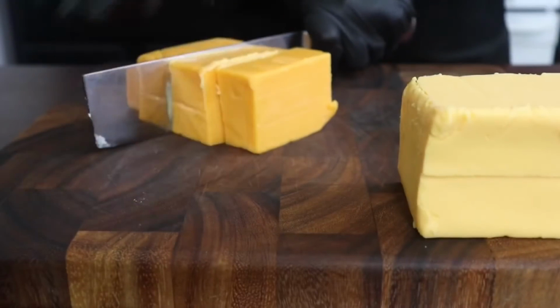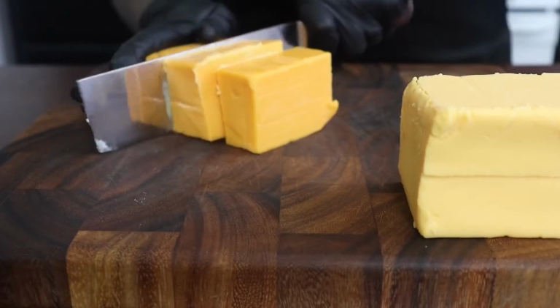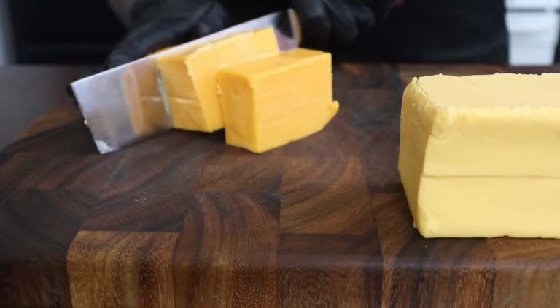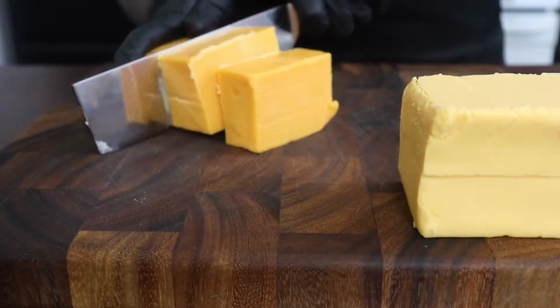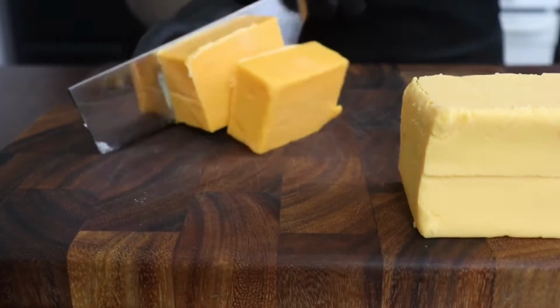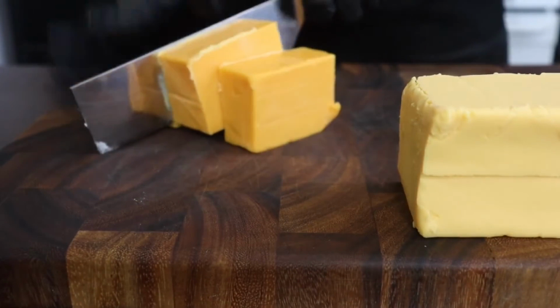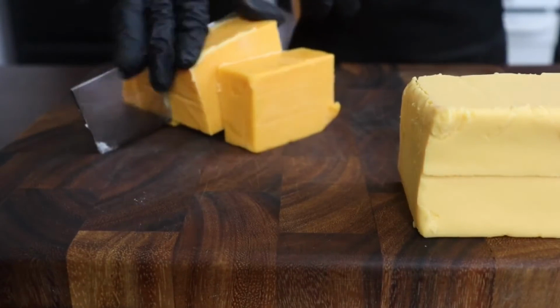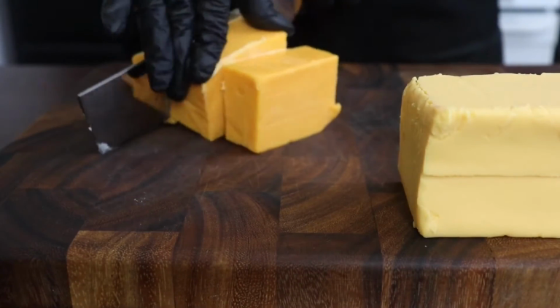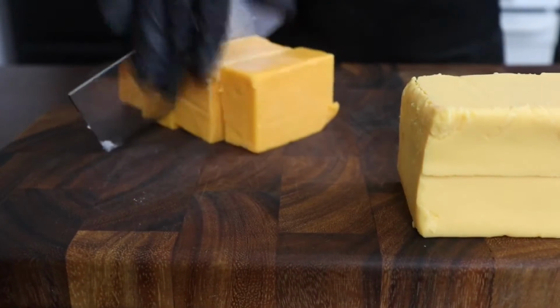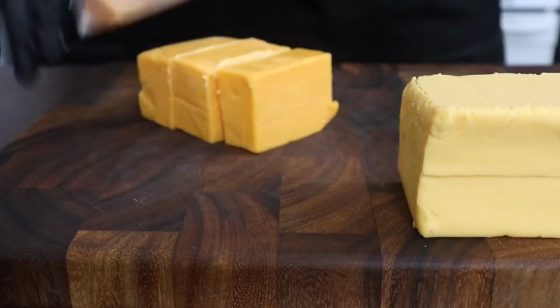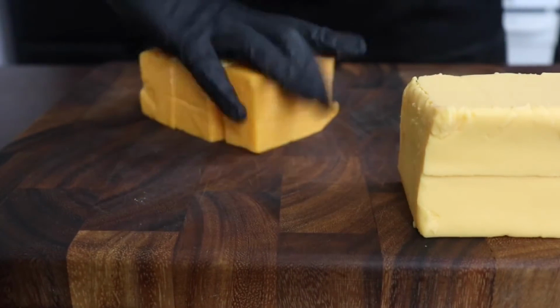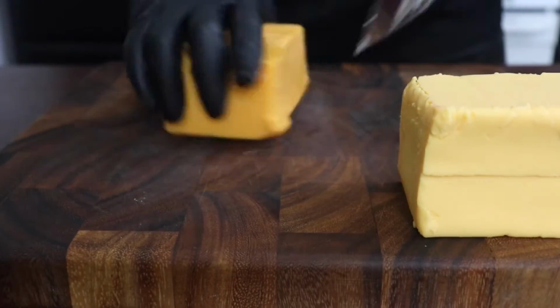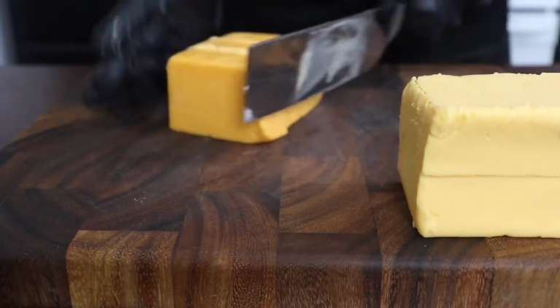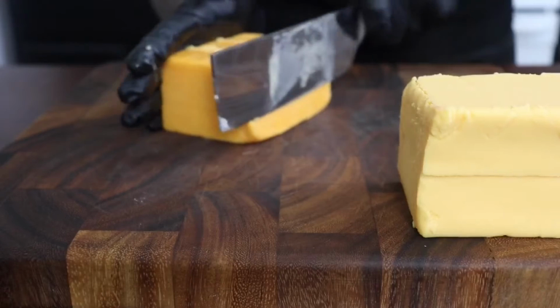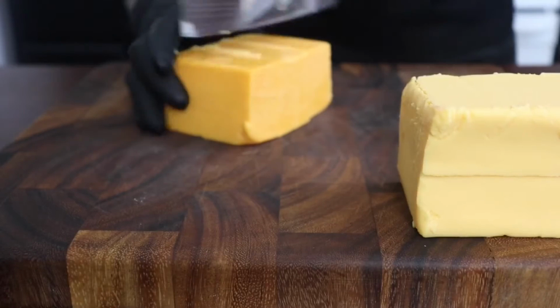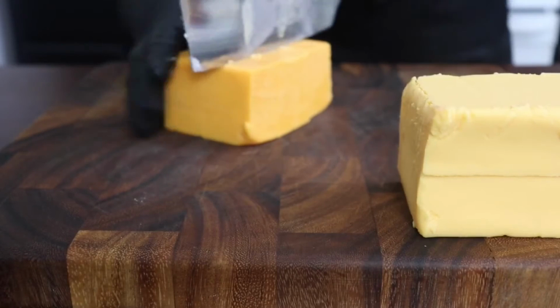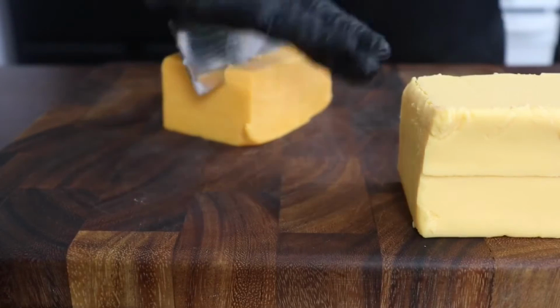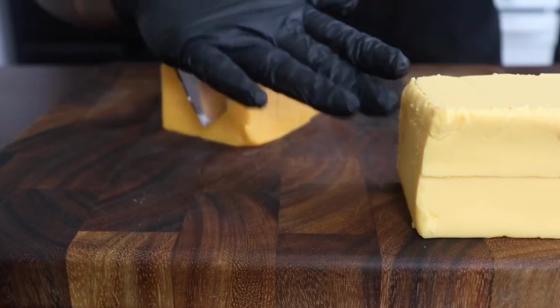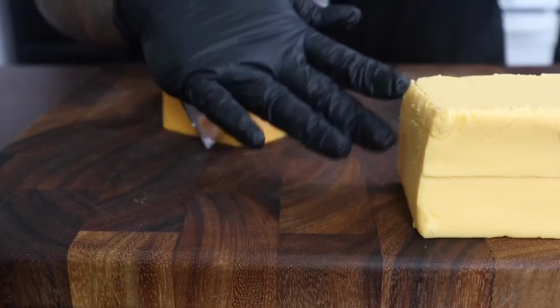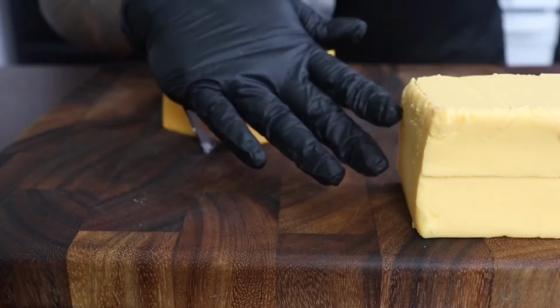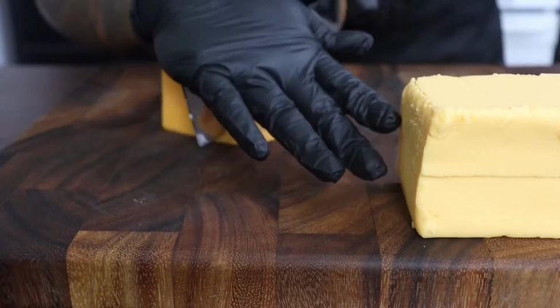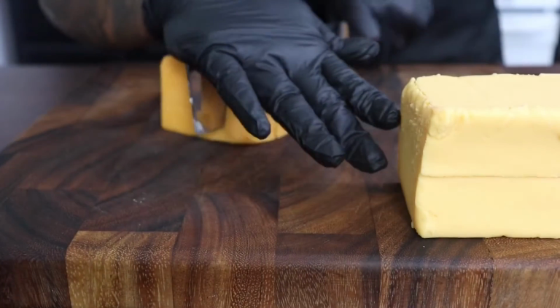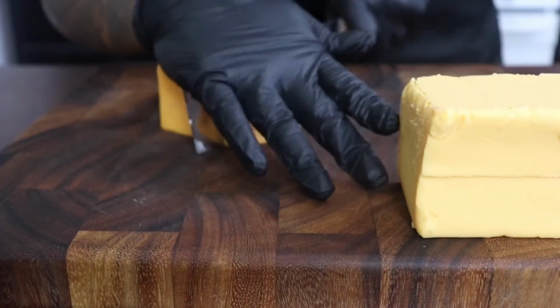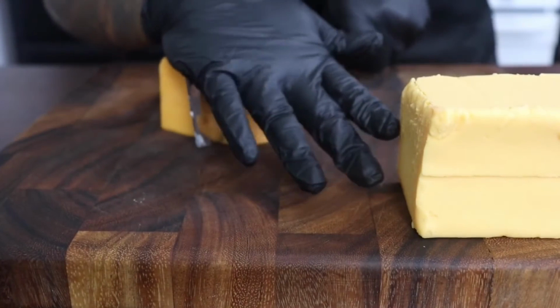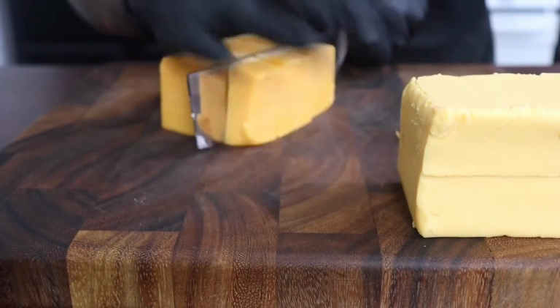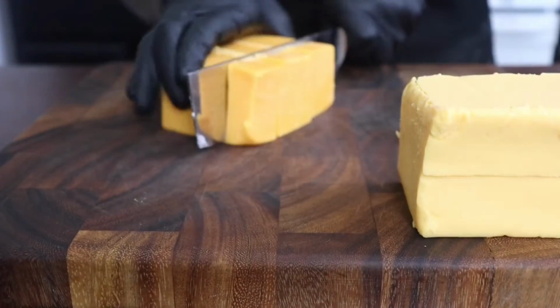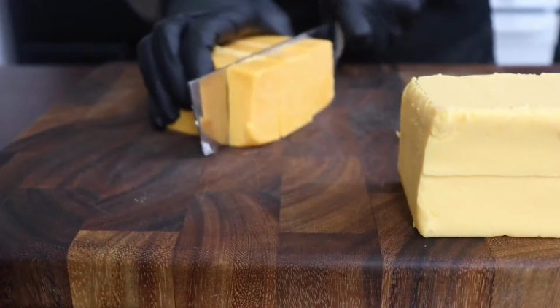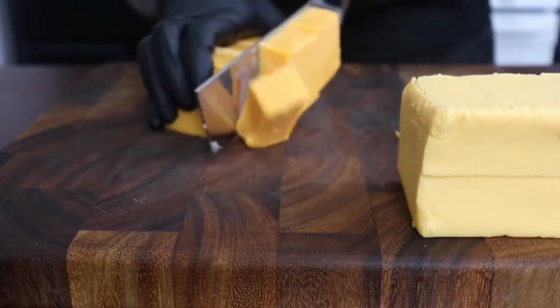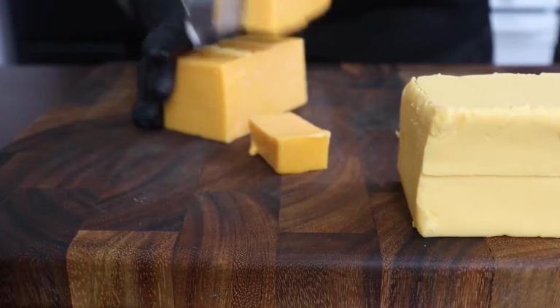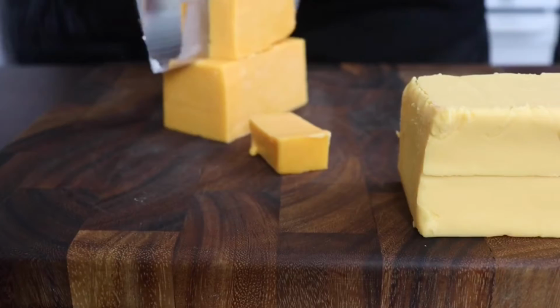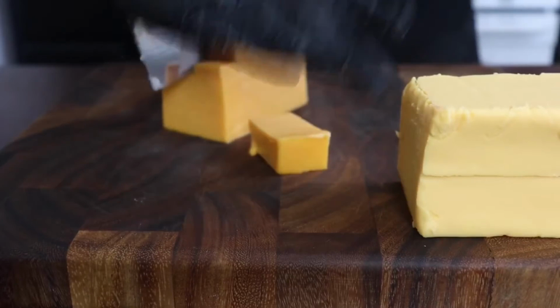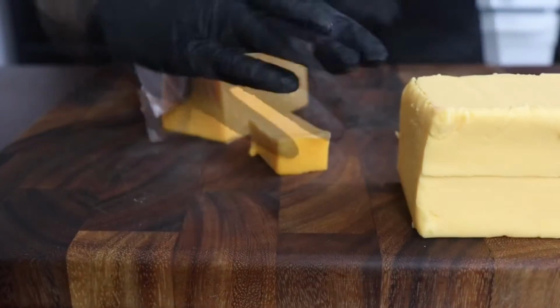So of course we're going to start by prepping our ingredients. I have some mild cheddar cheese, also some Velveeta cheese, and then we'll be slicing up some cream cheese.